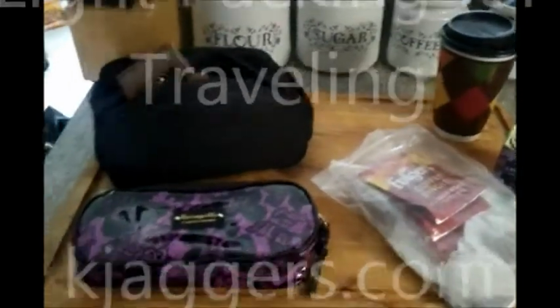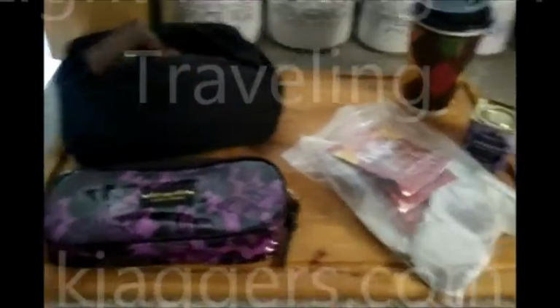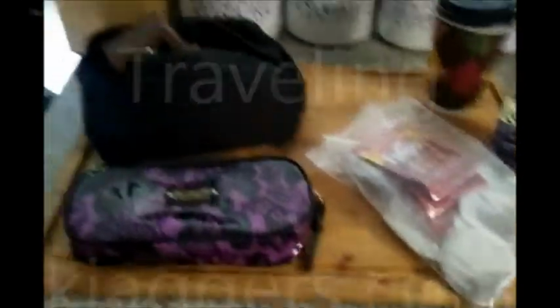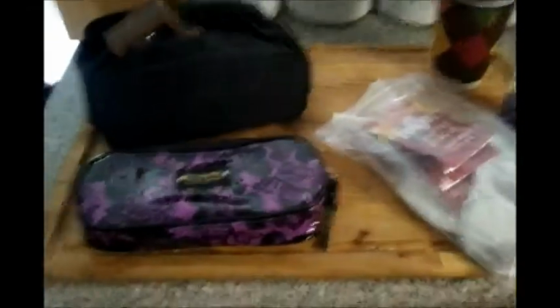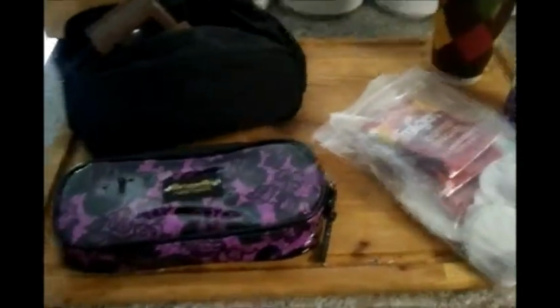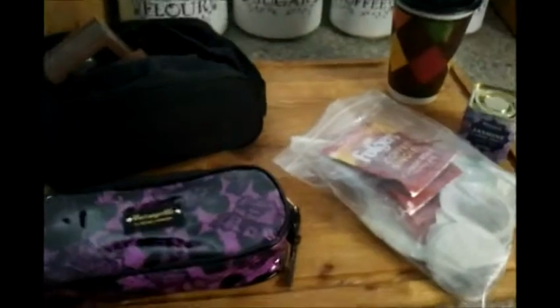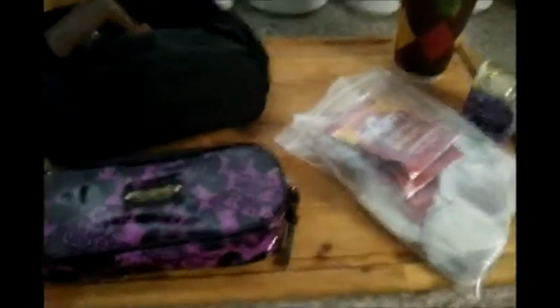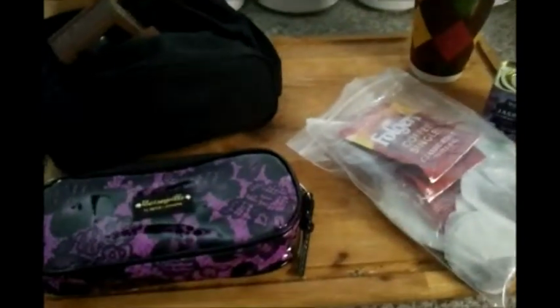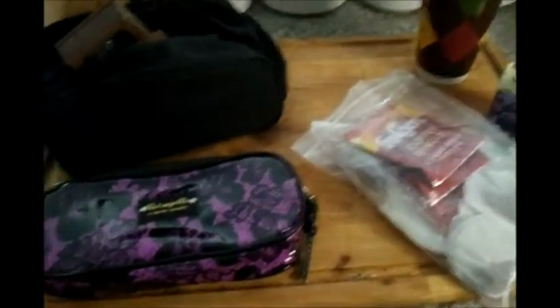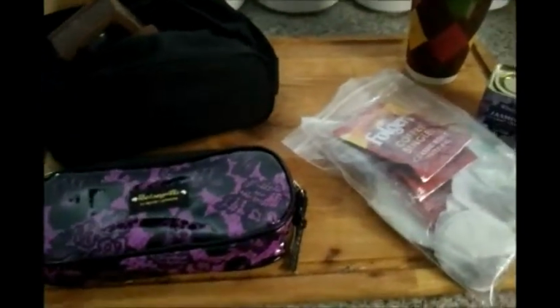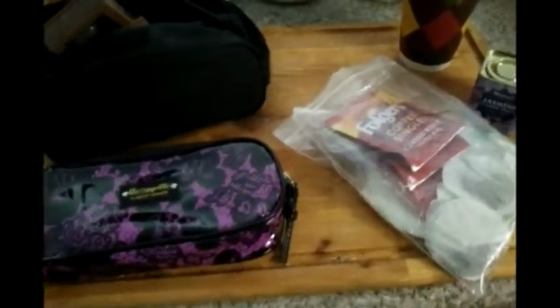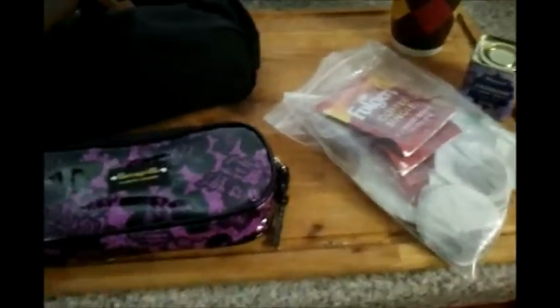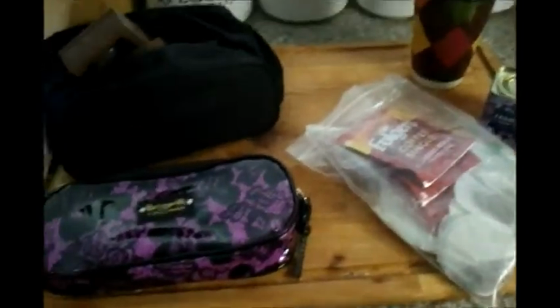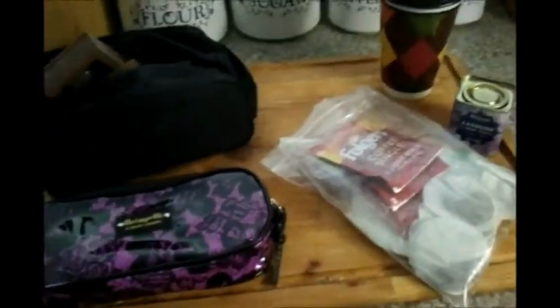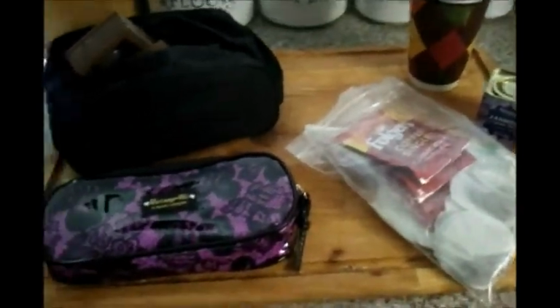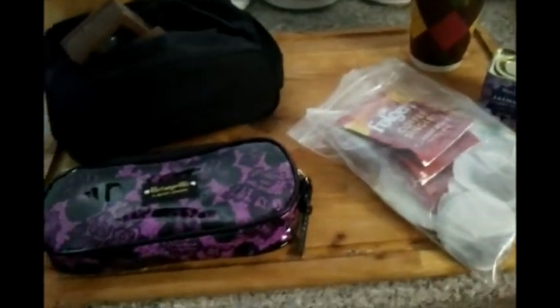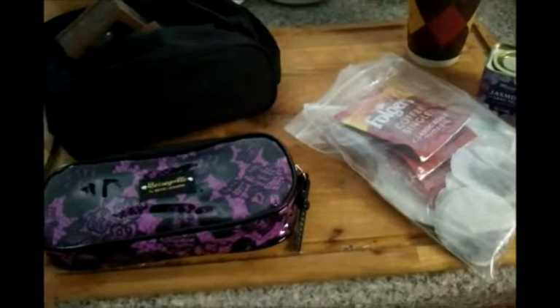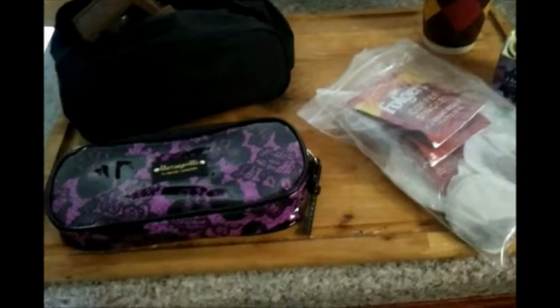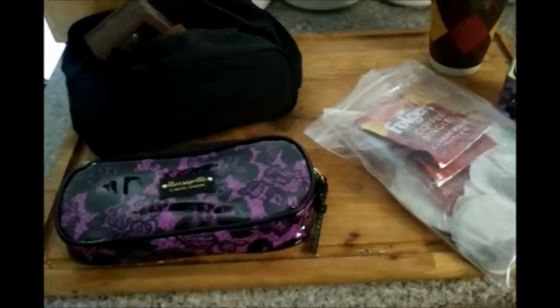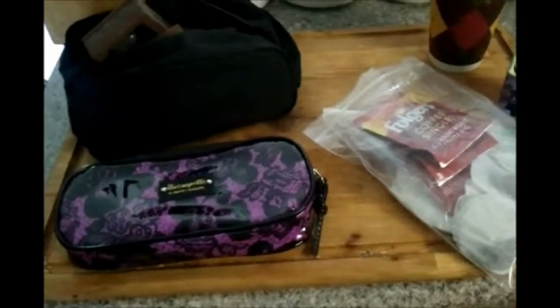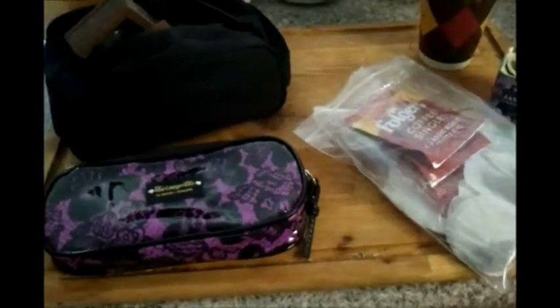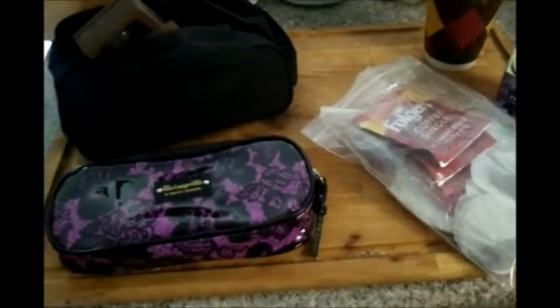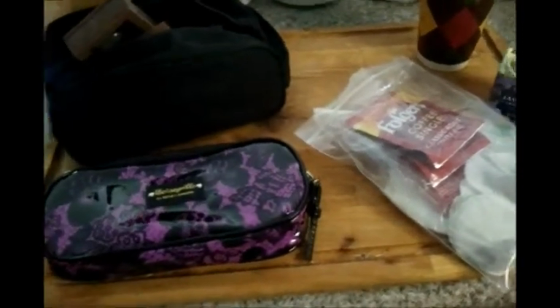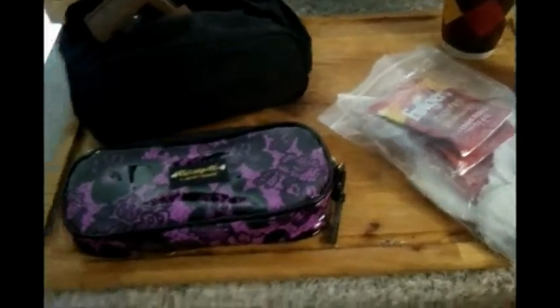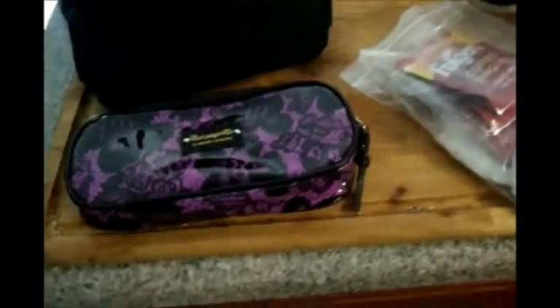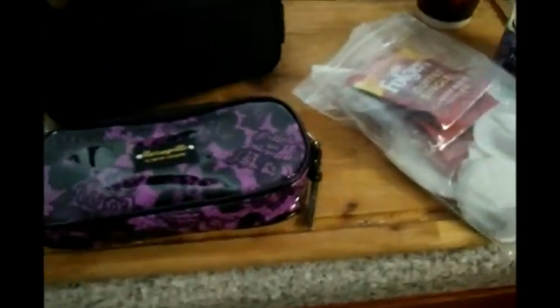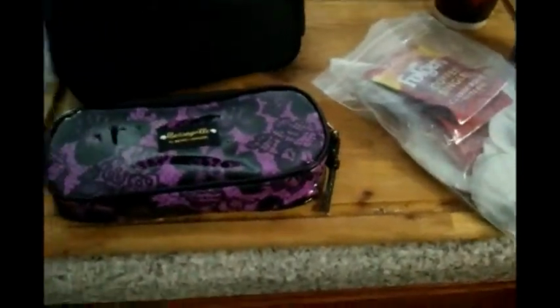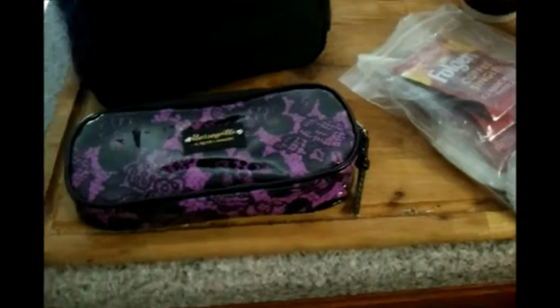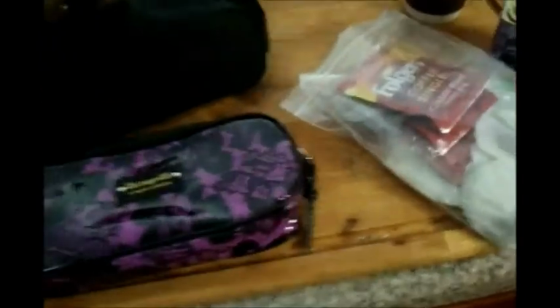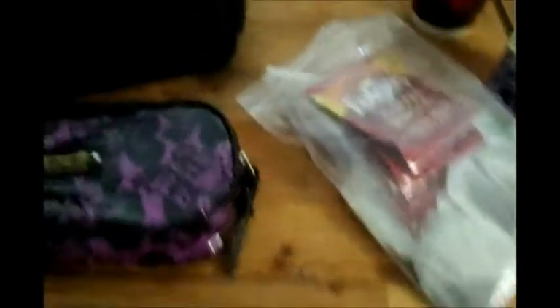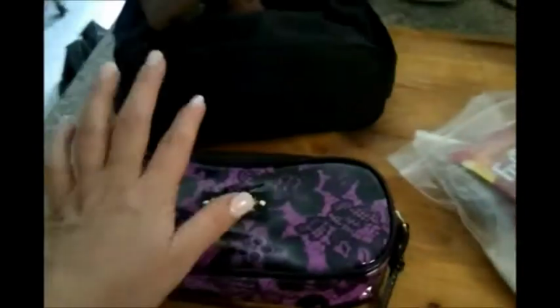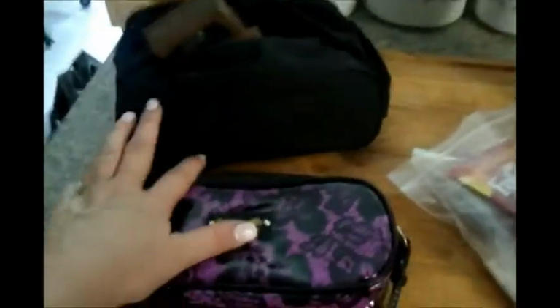Hello everybody! I was just getting some stuff ready to go on our trip. Everybody likes packing information and ways that you save room, so here are just a few of the things I'm taking. I did bring some makeup.